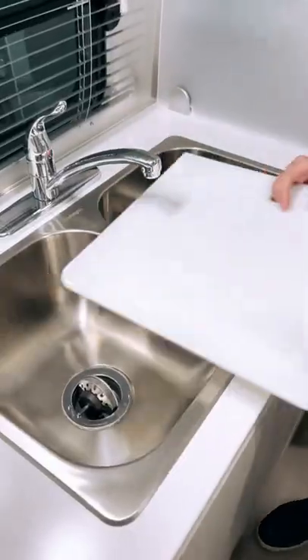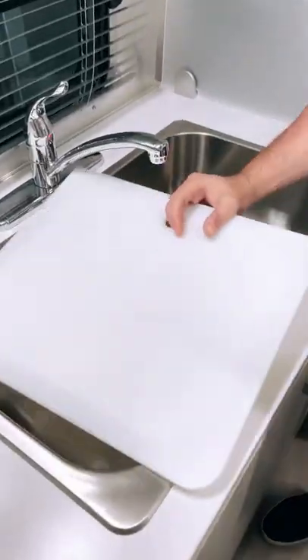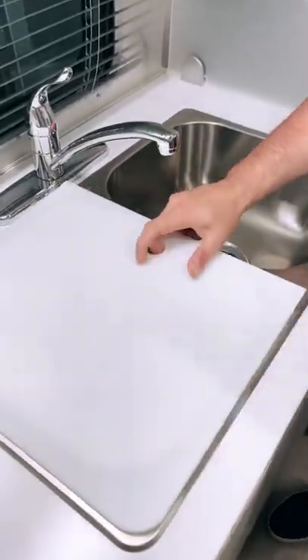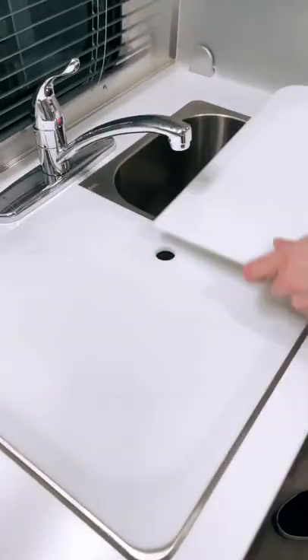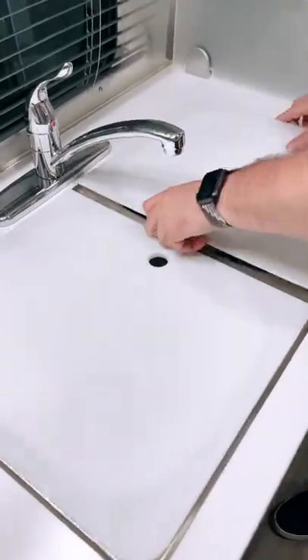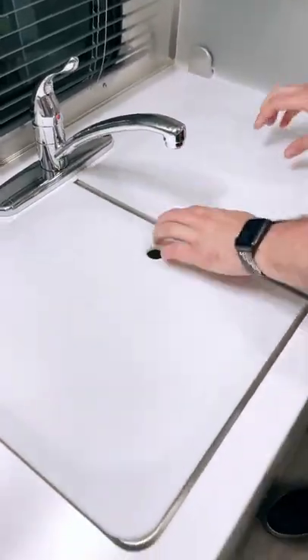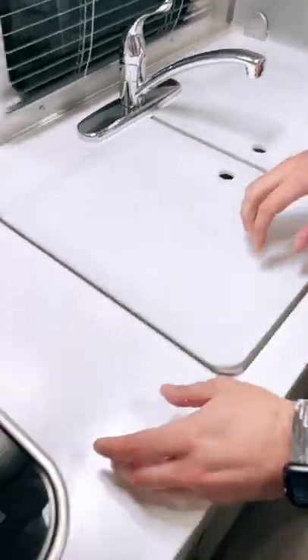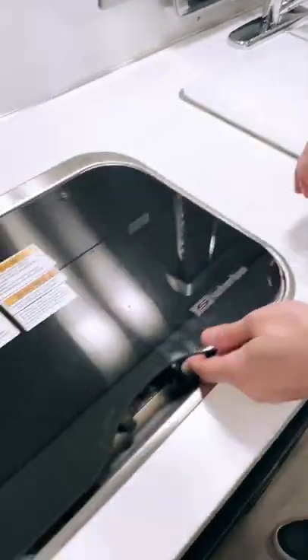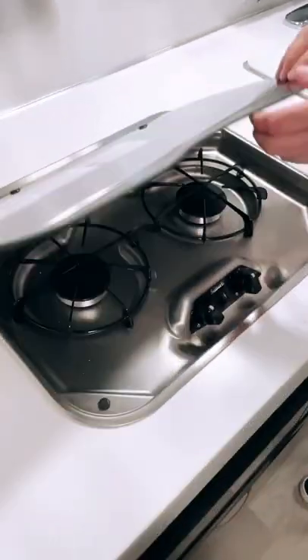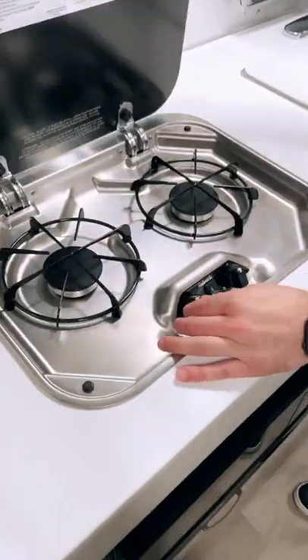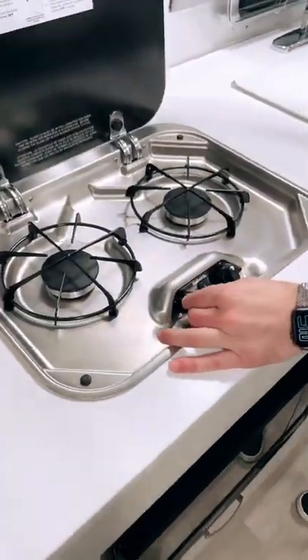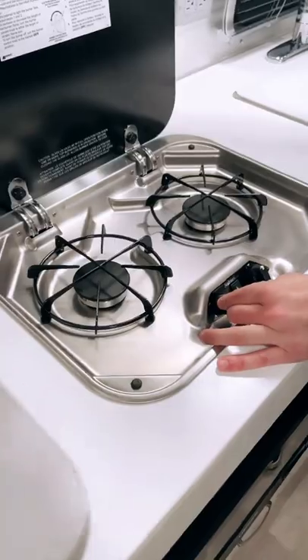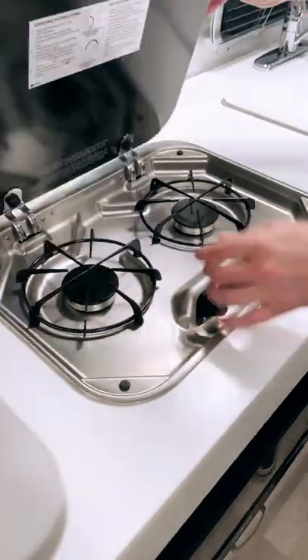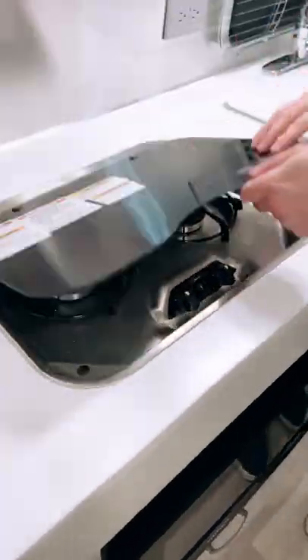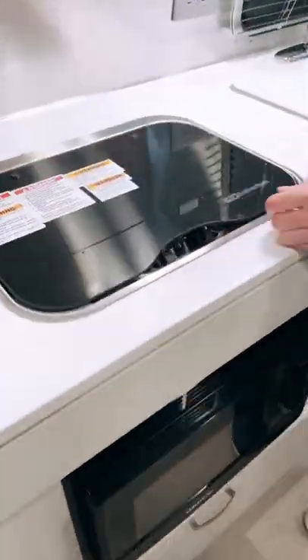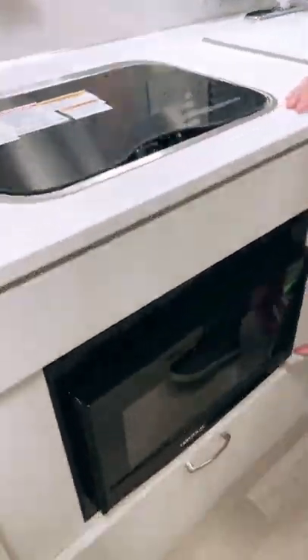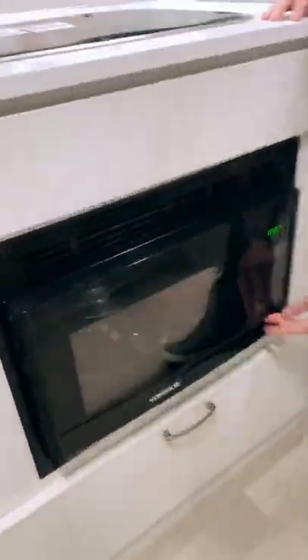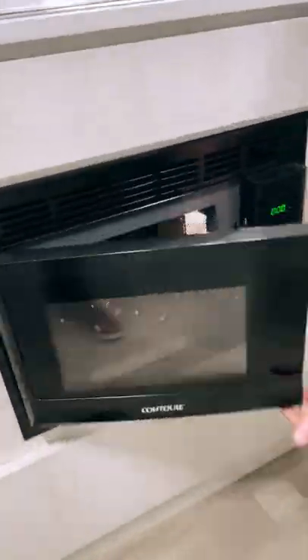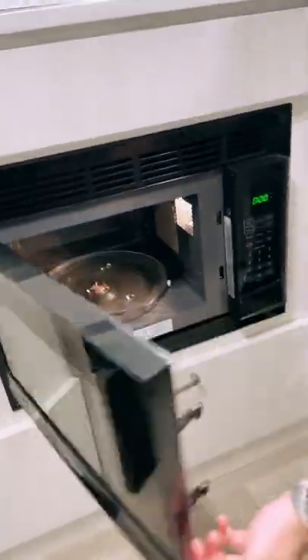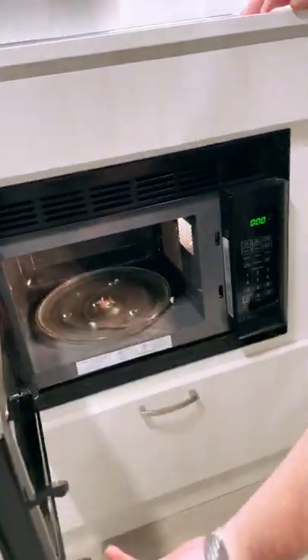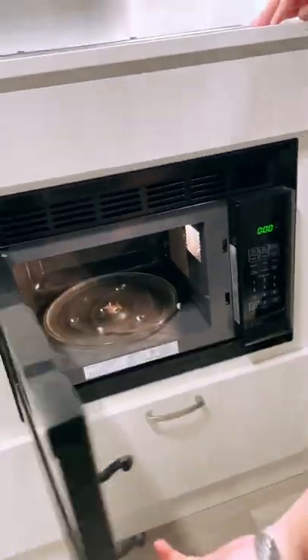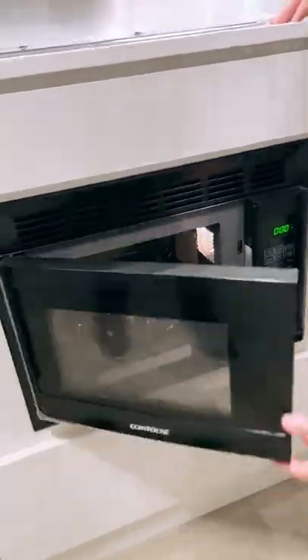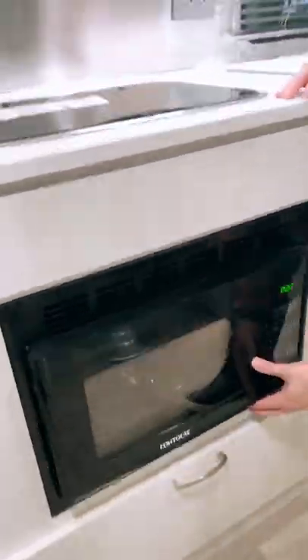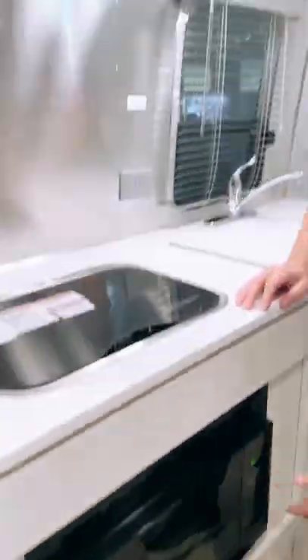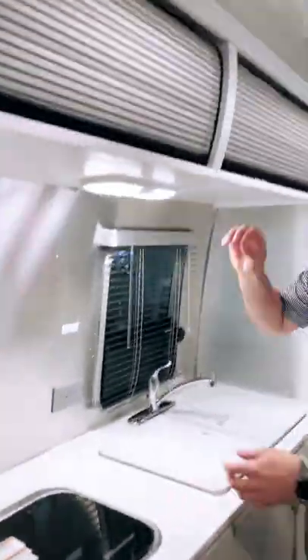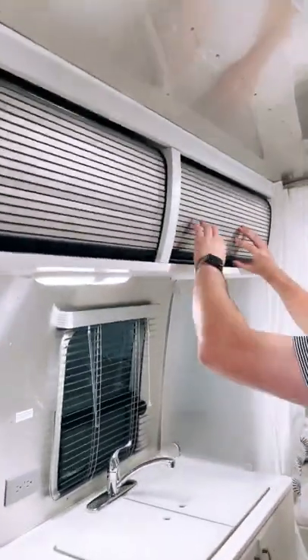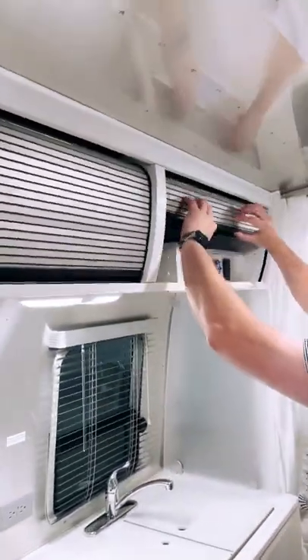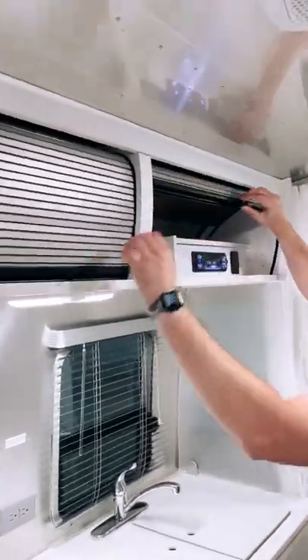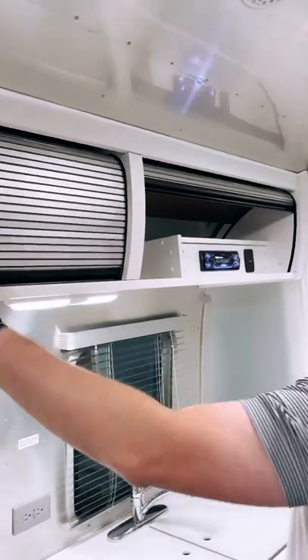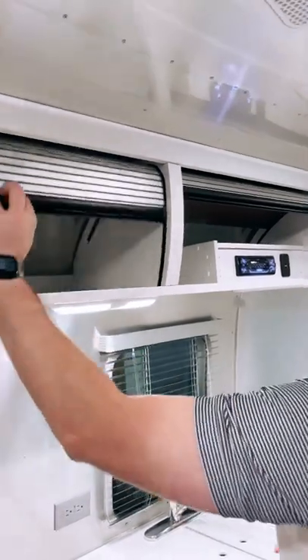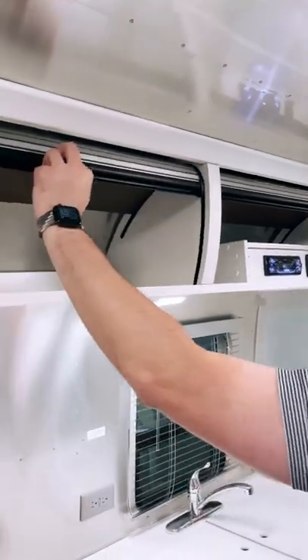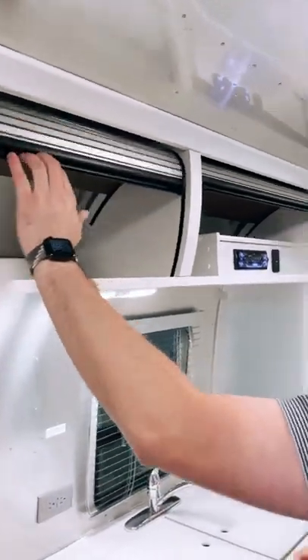In the kitchen we have a two bowl stainless steel sink, two burner propane cooktop, and a microwave below. Right above we have the overhead roof lockers with tambour doors.